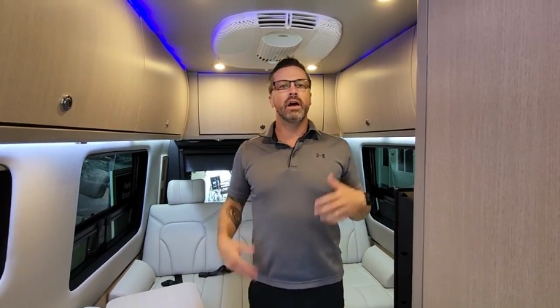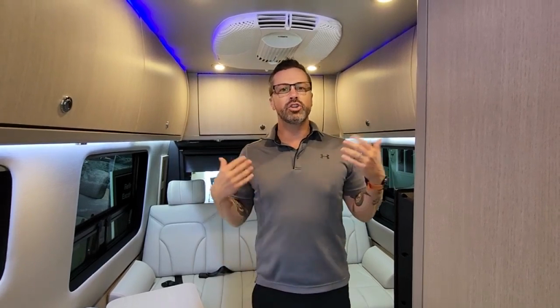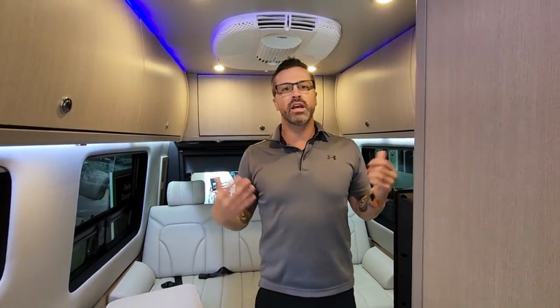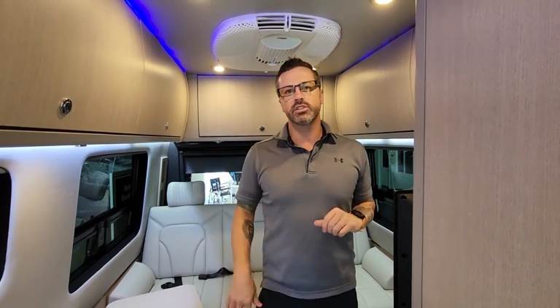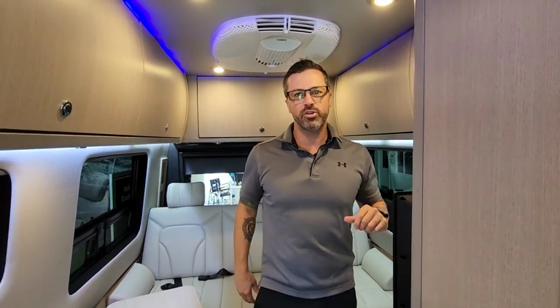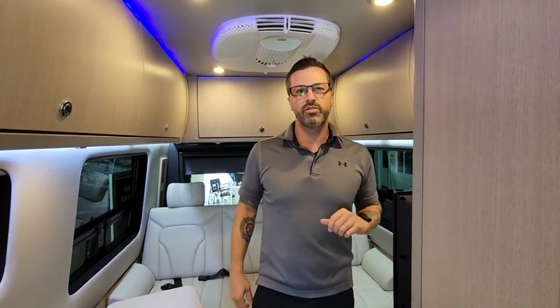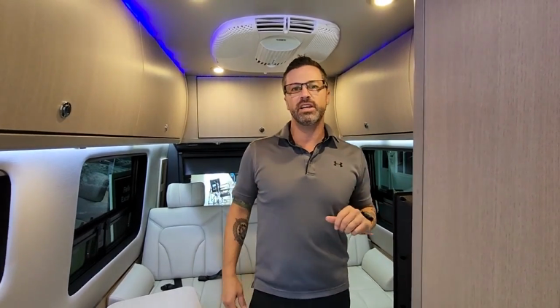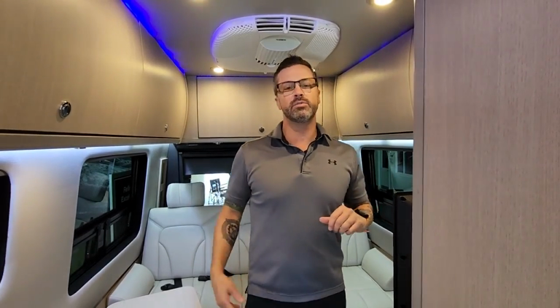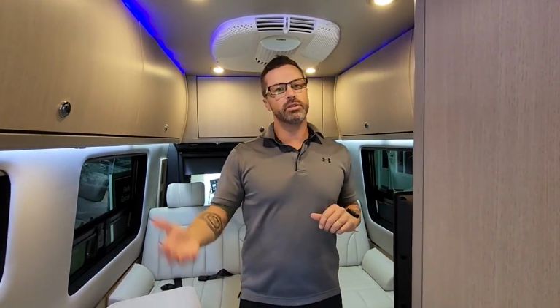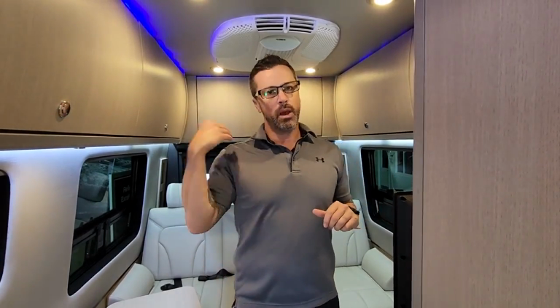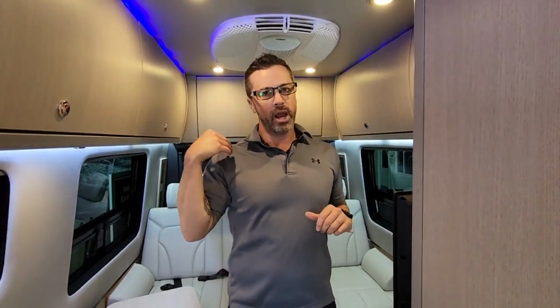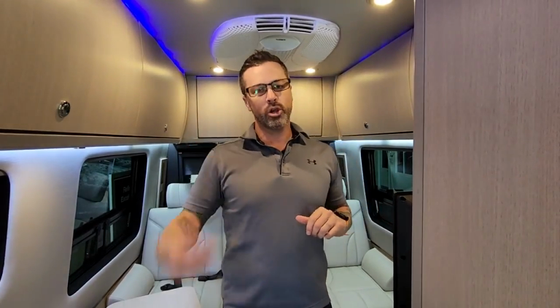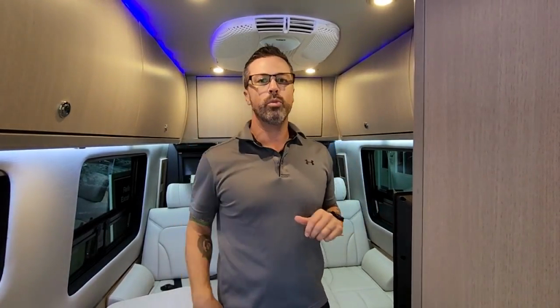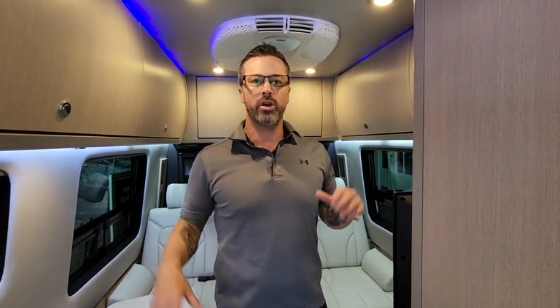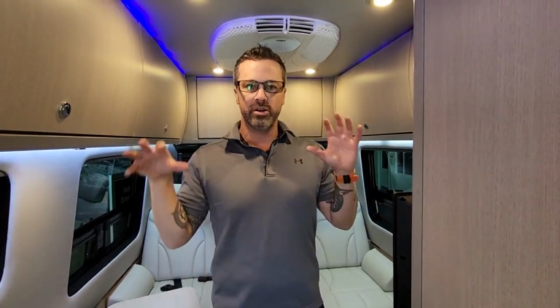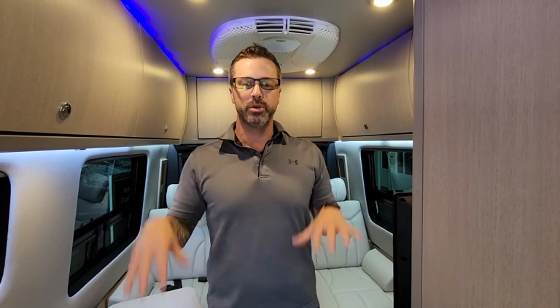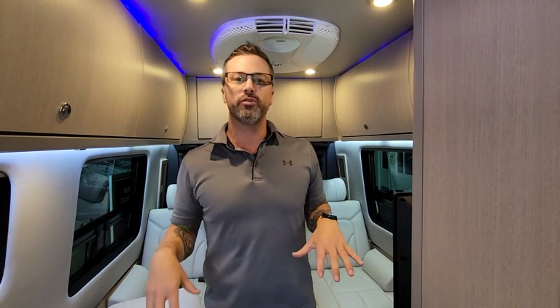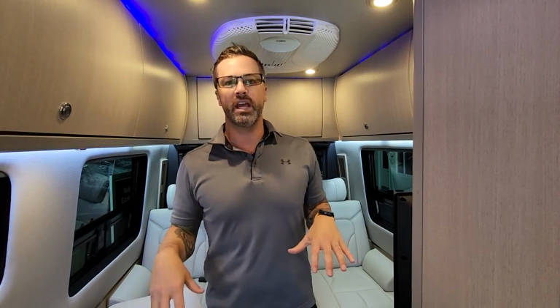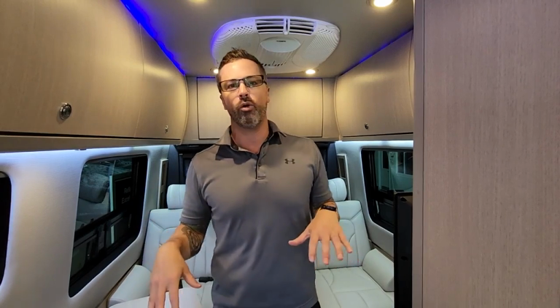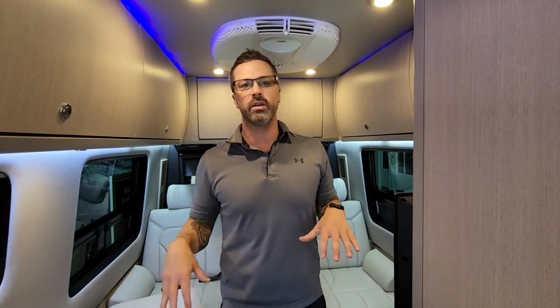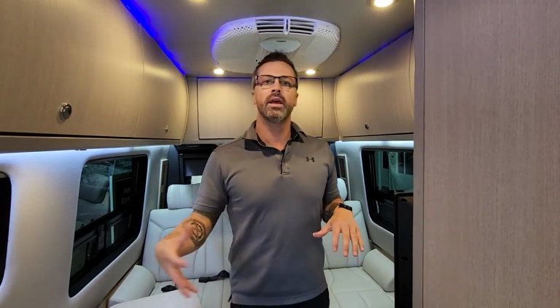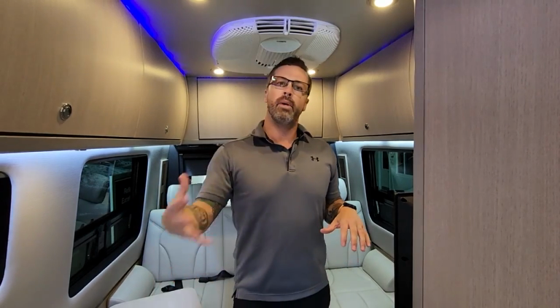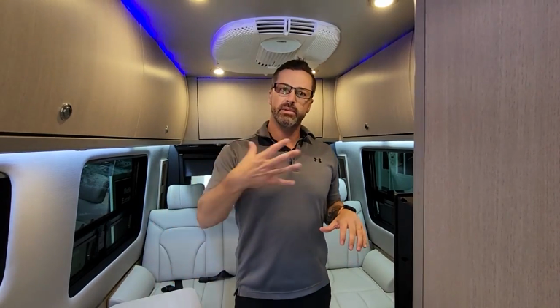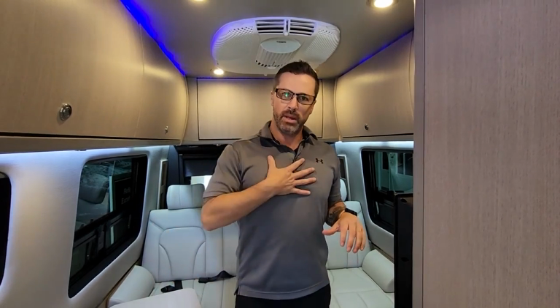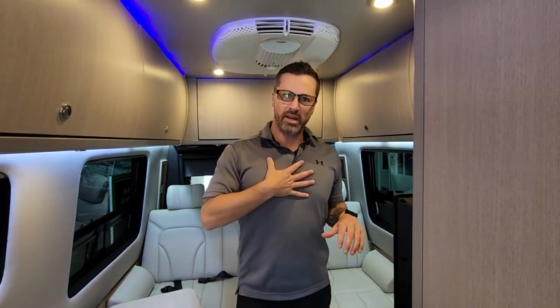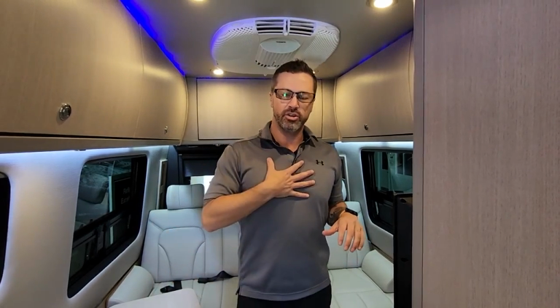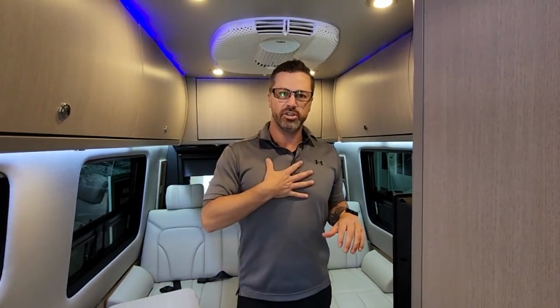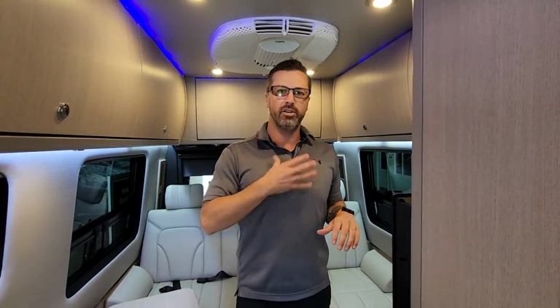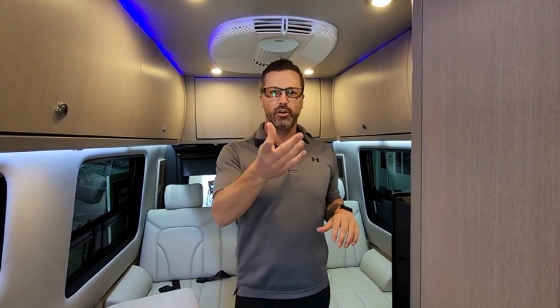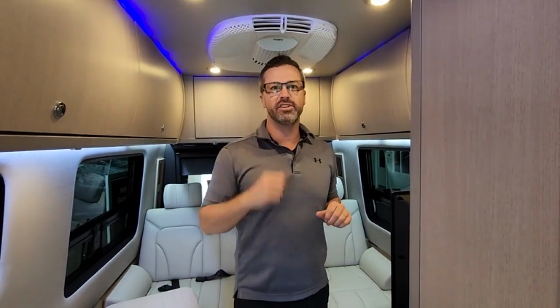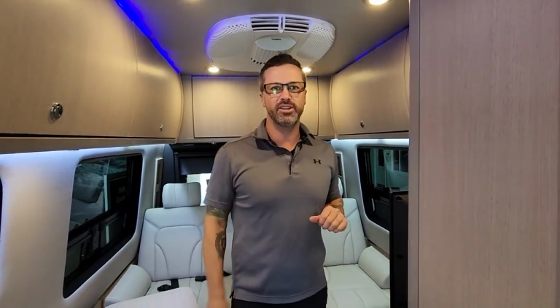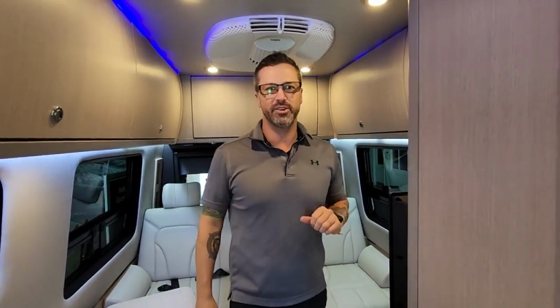We'd love to show you this in person. If you have some time to swing by our showroom, we are here in beautiful Sandy, Oregon. My name is Ben Maddox here at Johnson RV — look forward to seeing you soon.